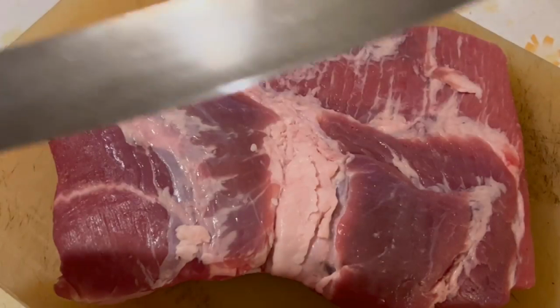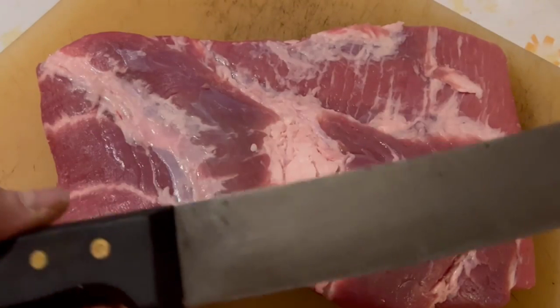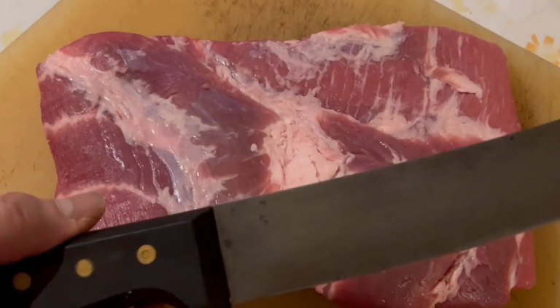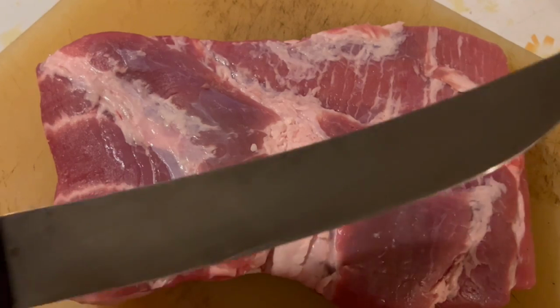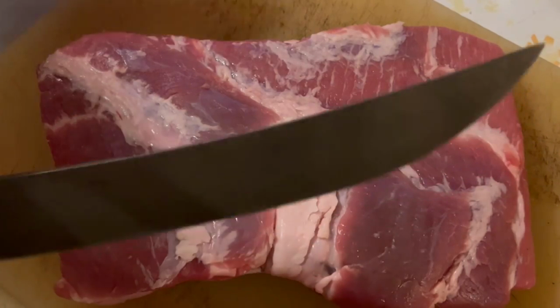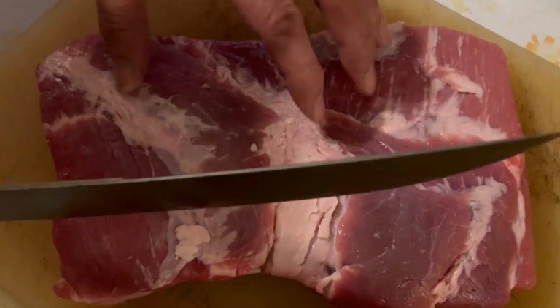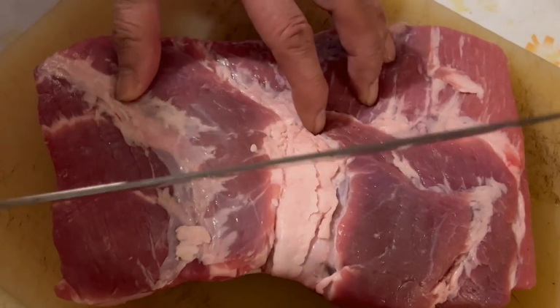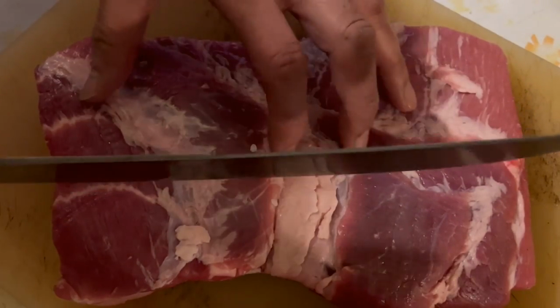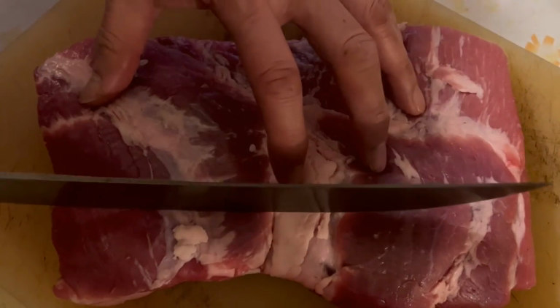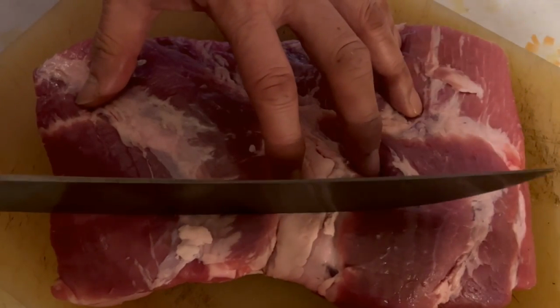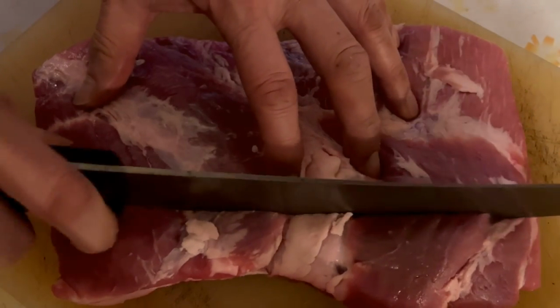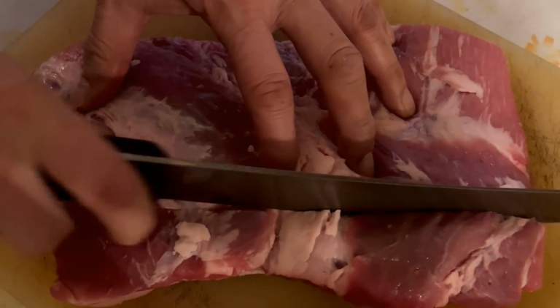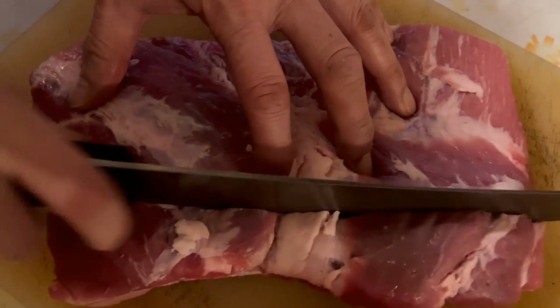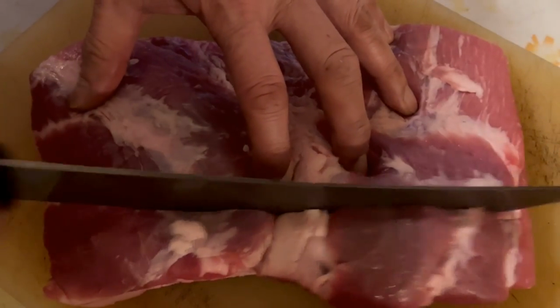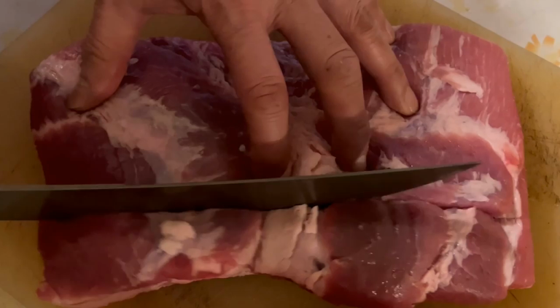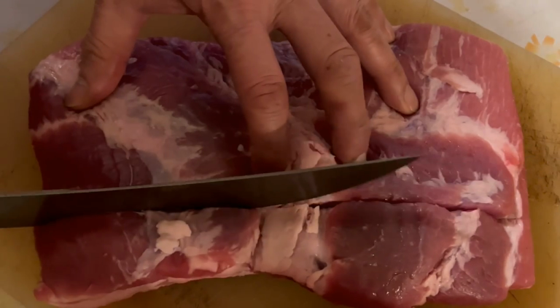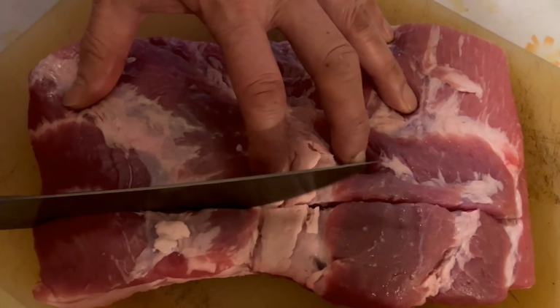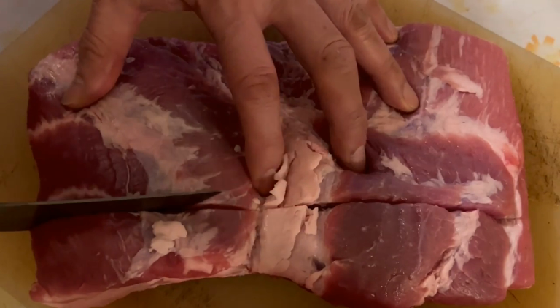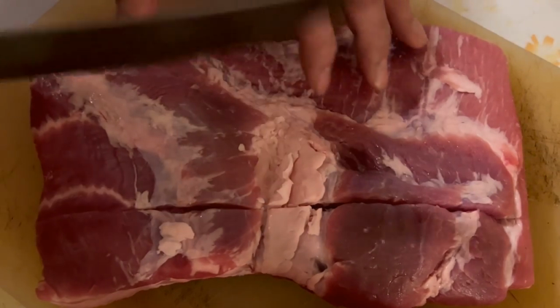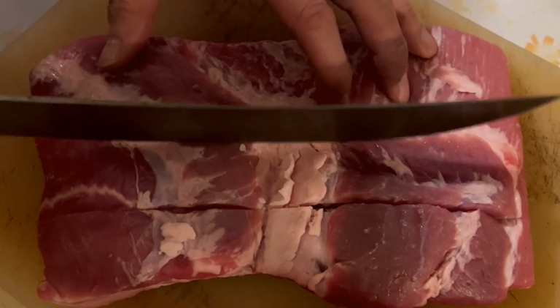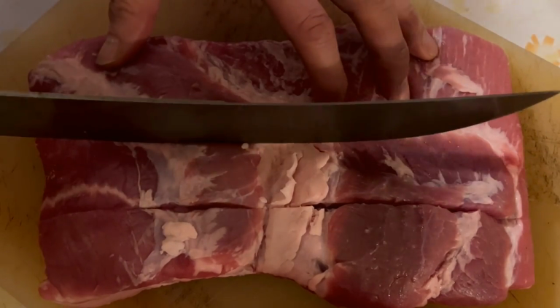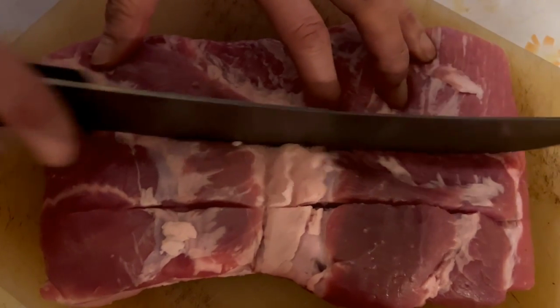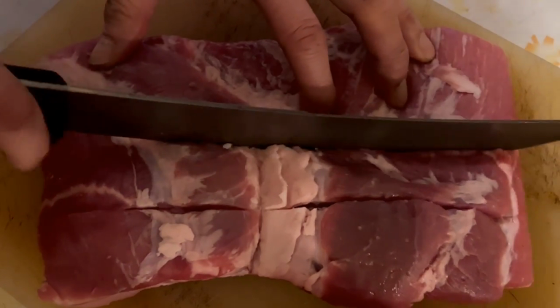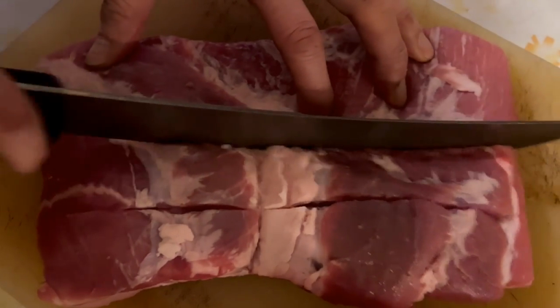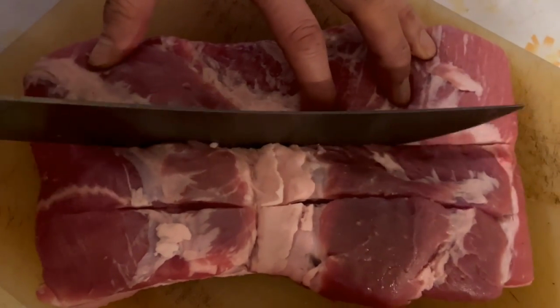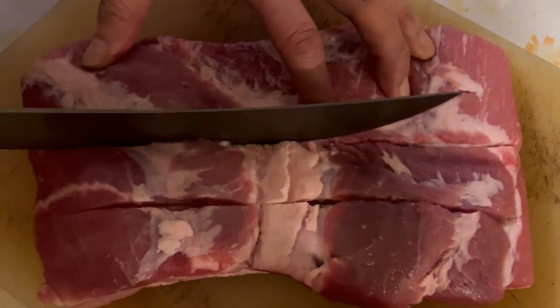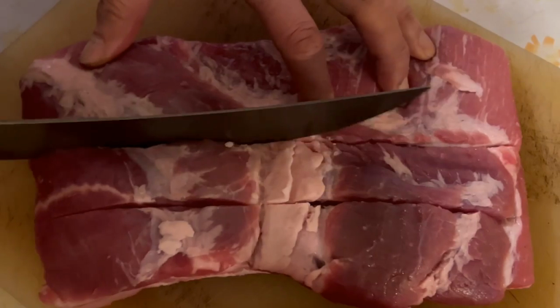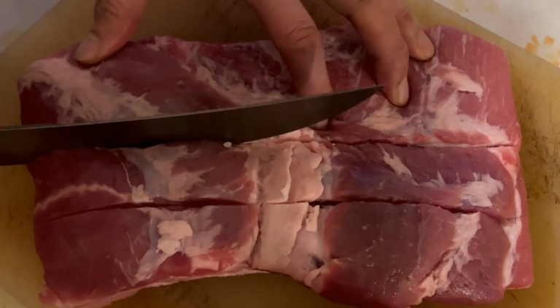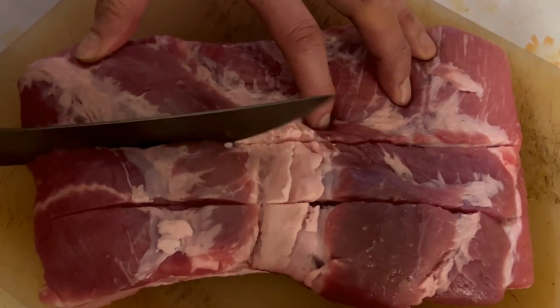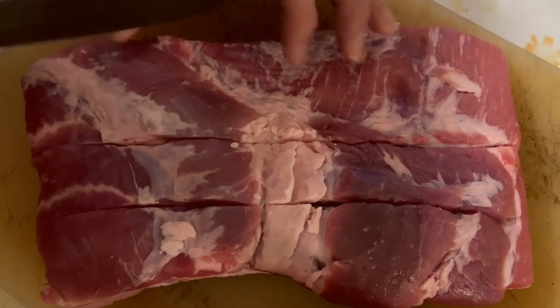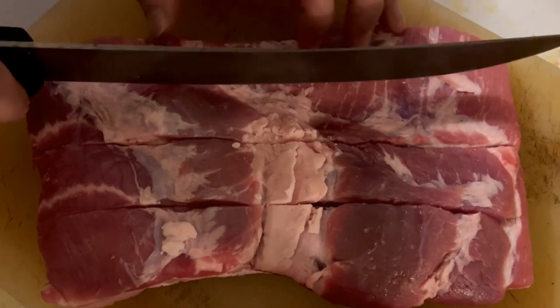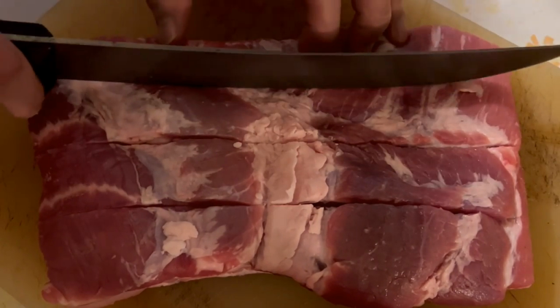Now I'm using a sharp knife and I'm going to score the back where the meat is — maybe an inch to an inch and a half in between each score.